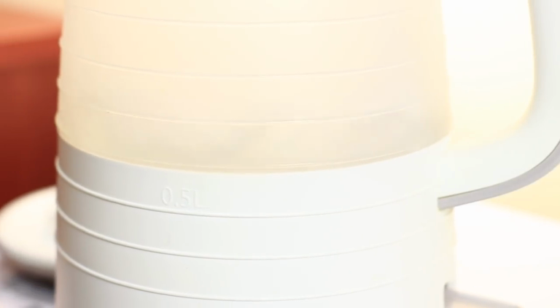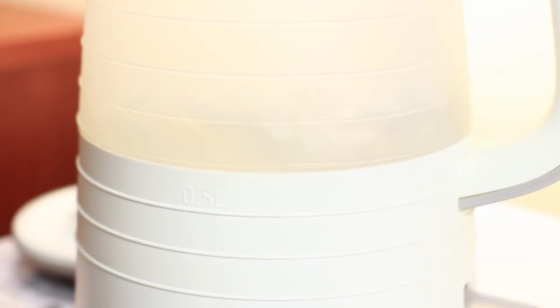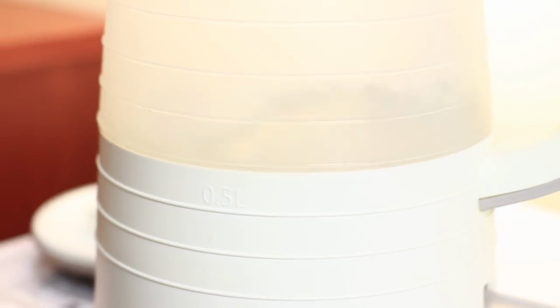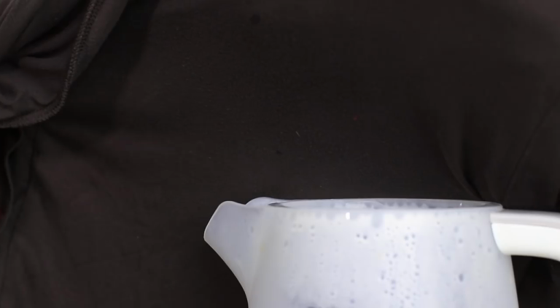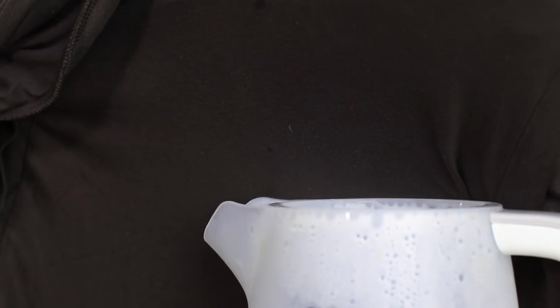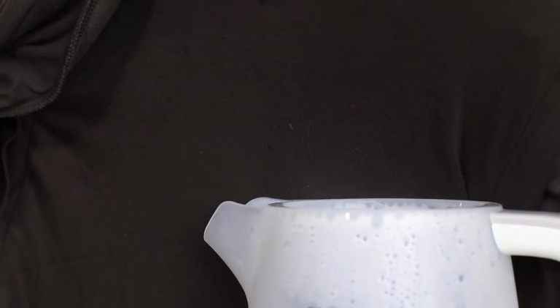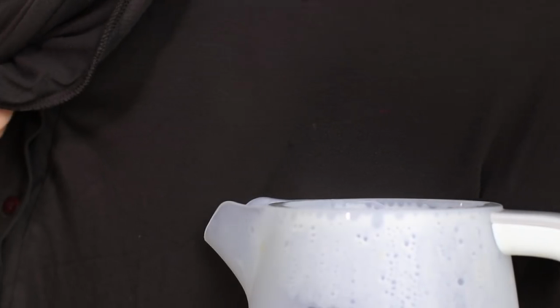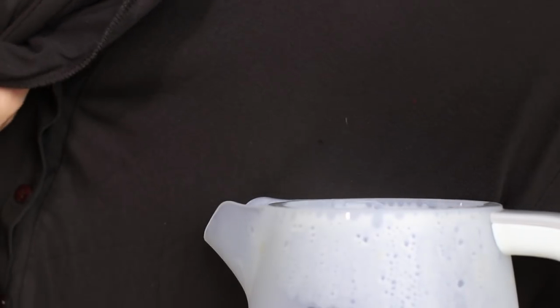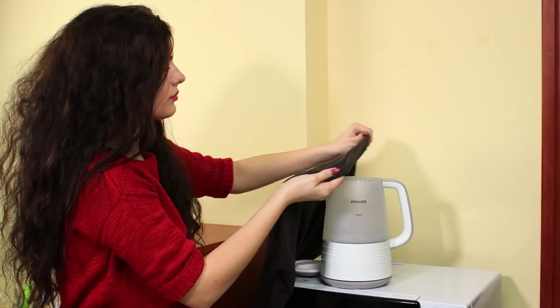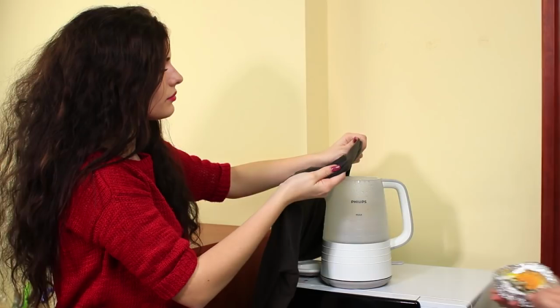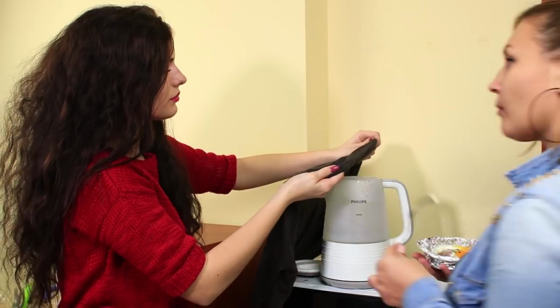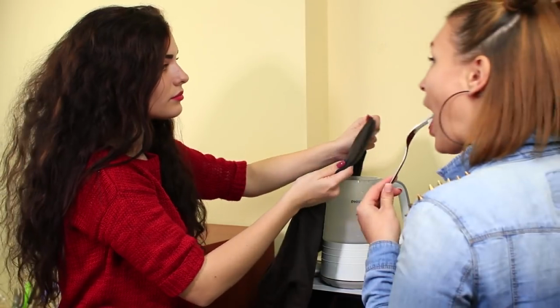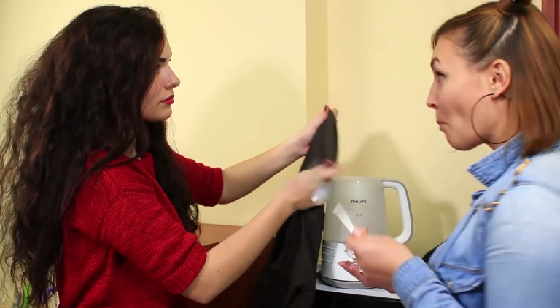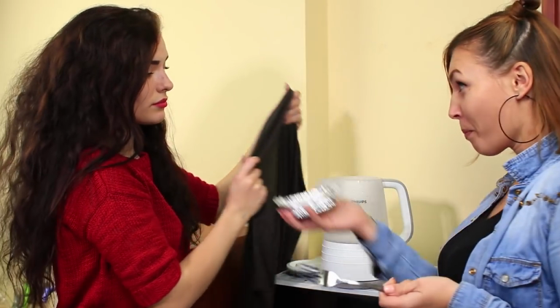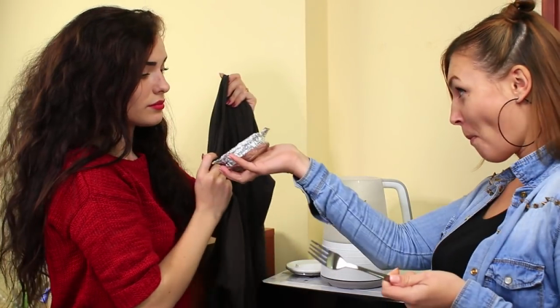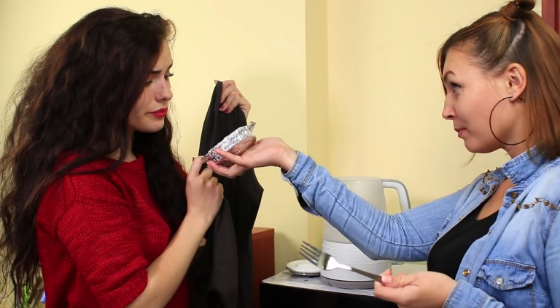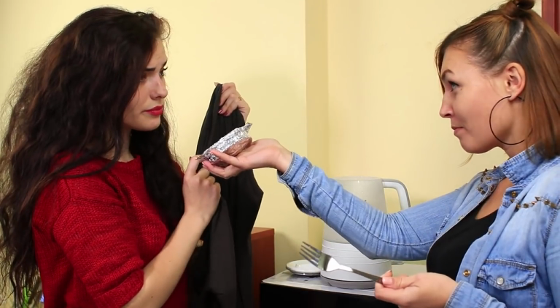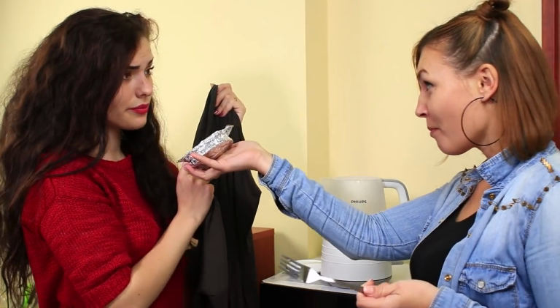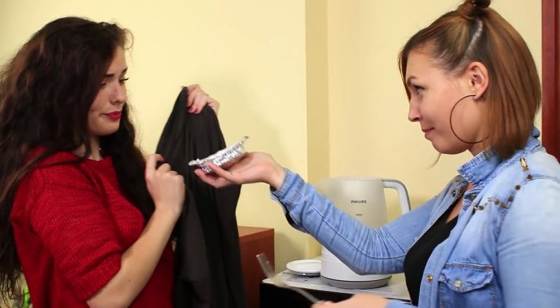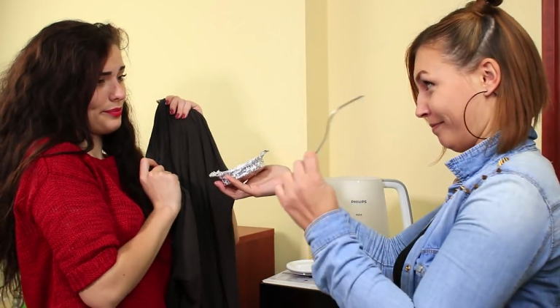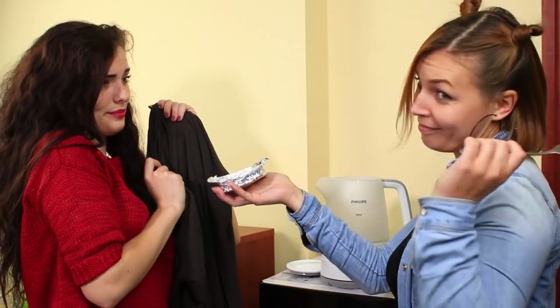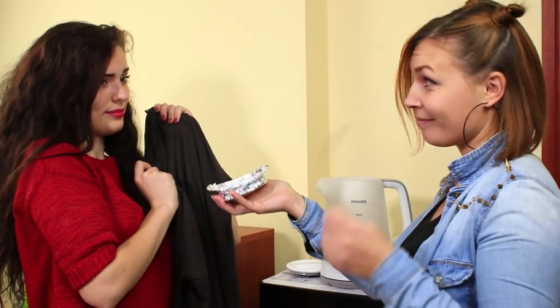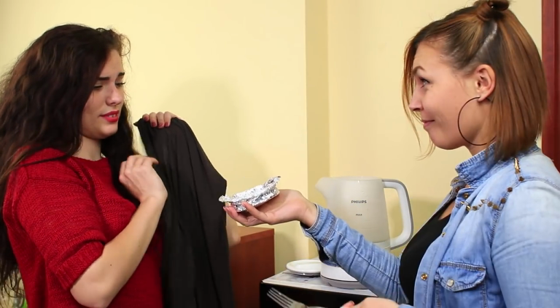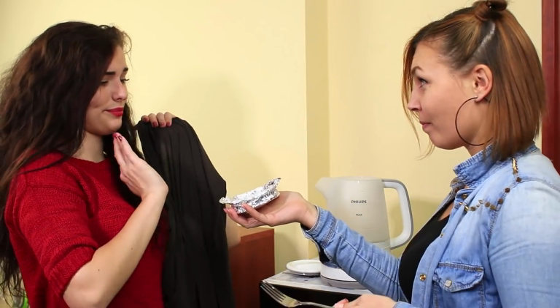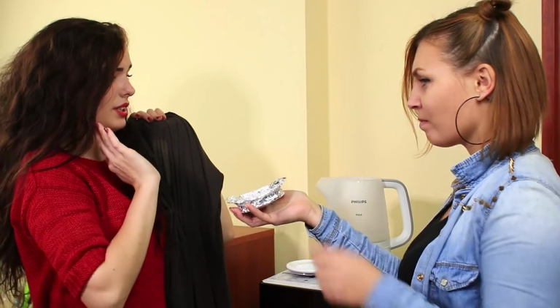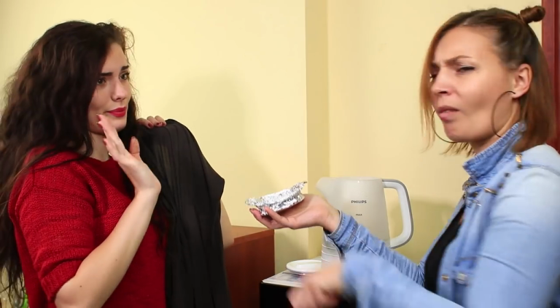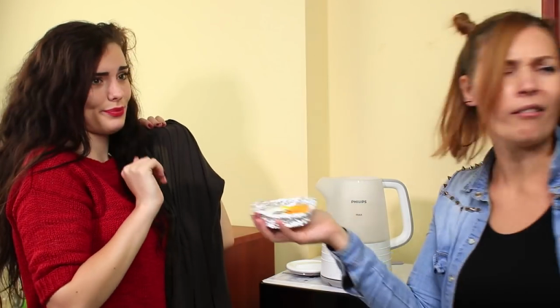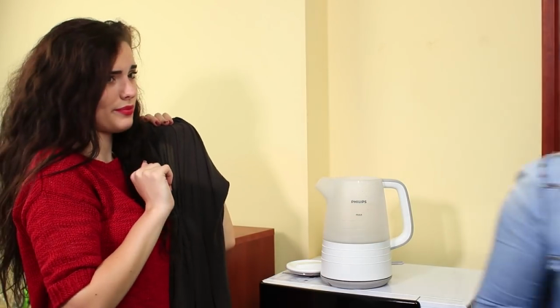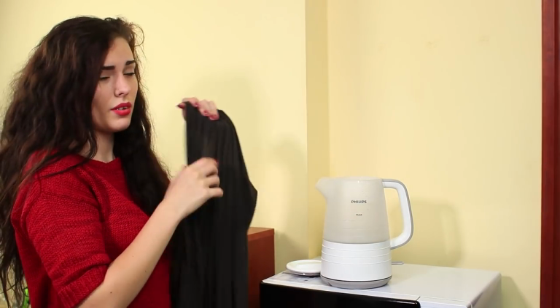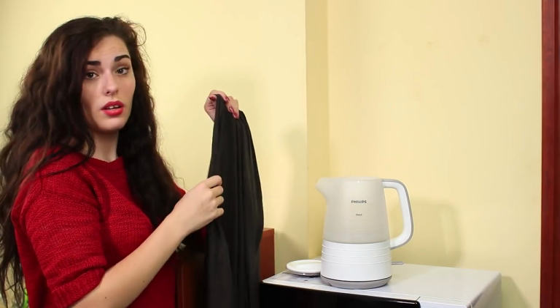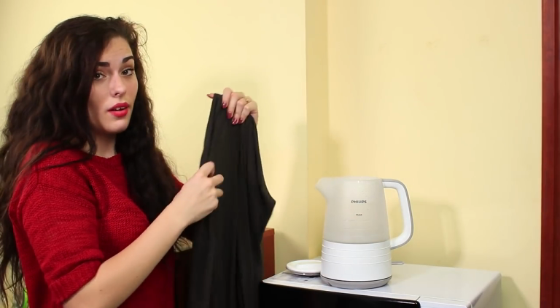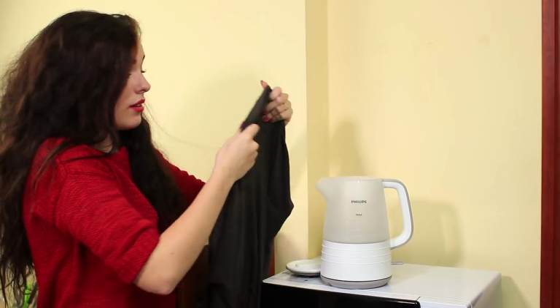Steam removes wrinkles quickly and easily. My friend doesn't need my iron anymore, and neither do I. I've smoothed my clothes using the steam from the kettle life hack.